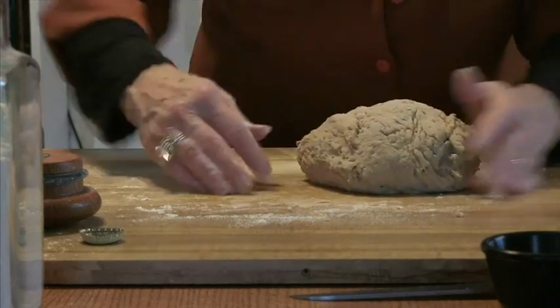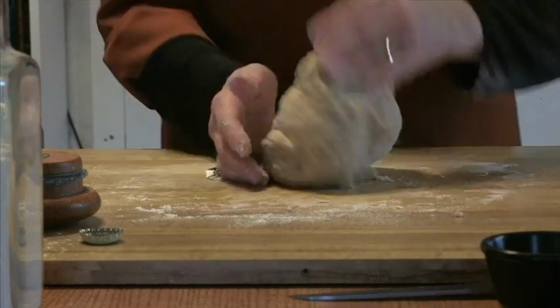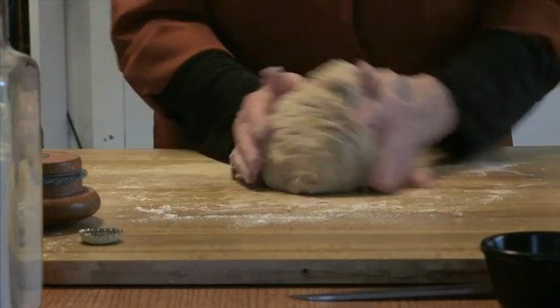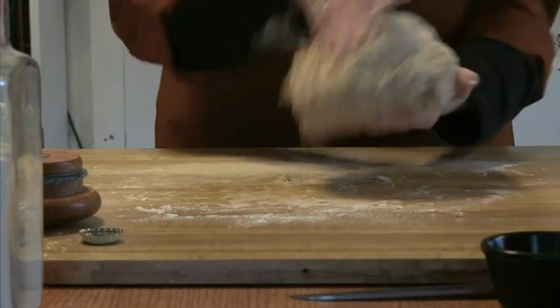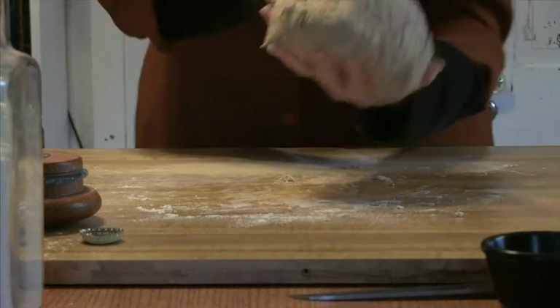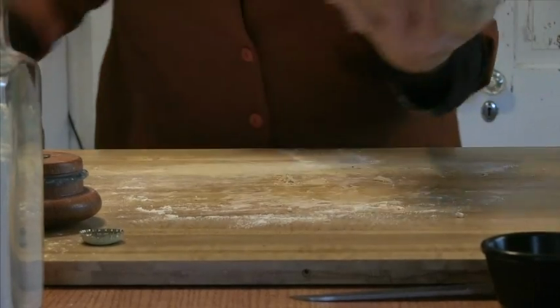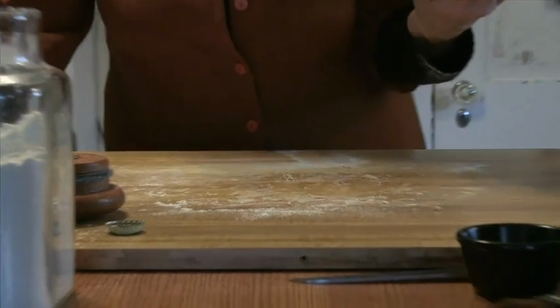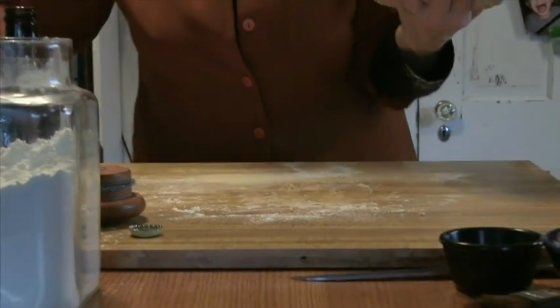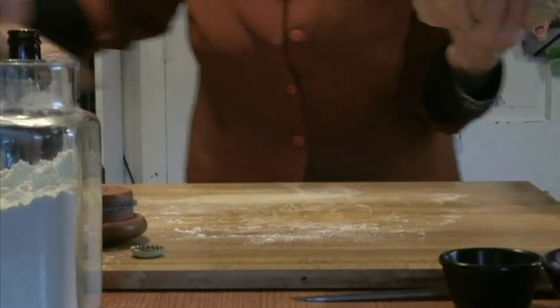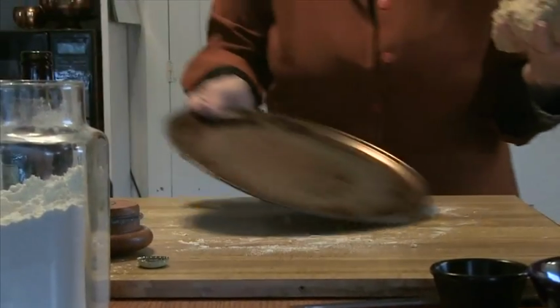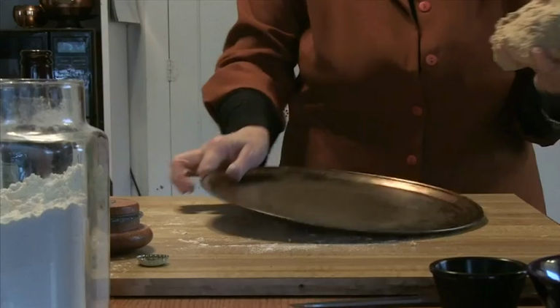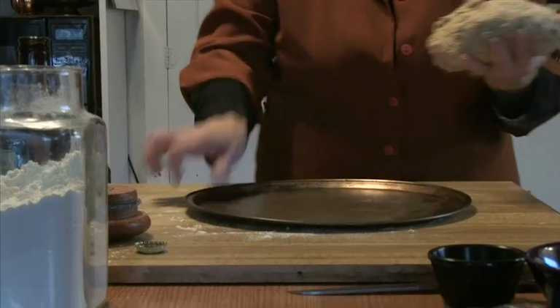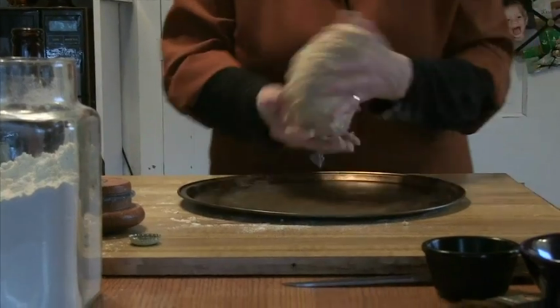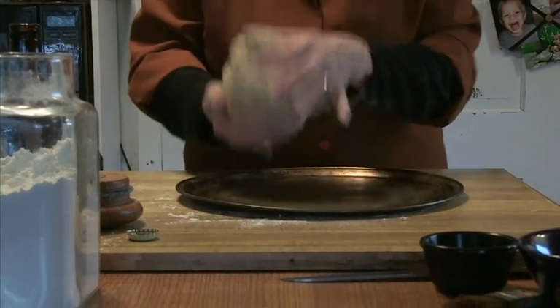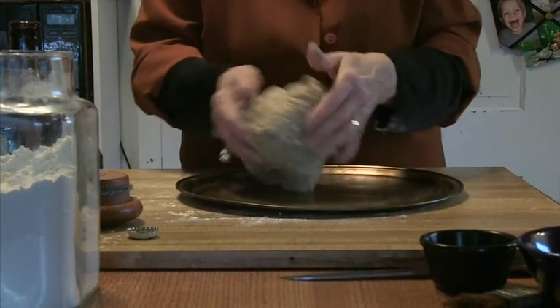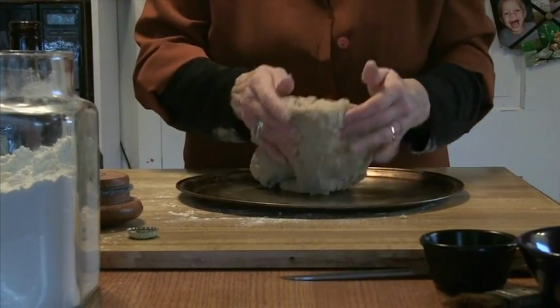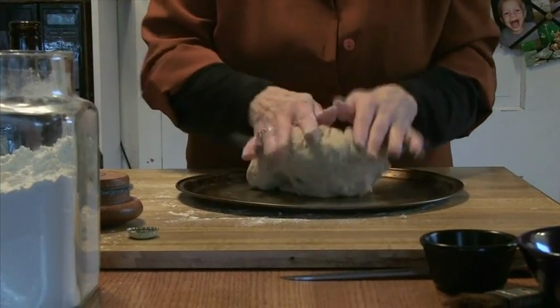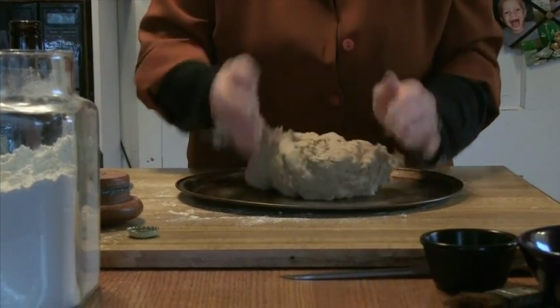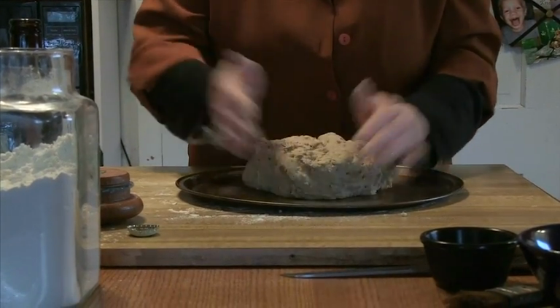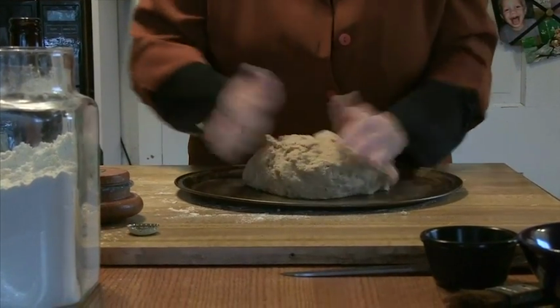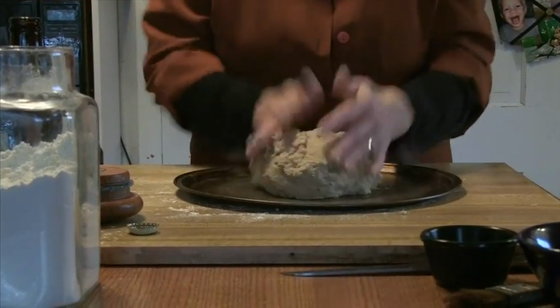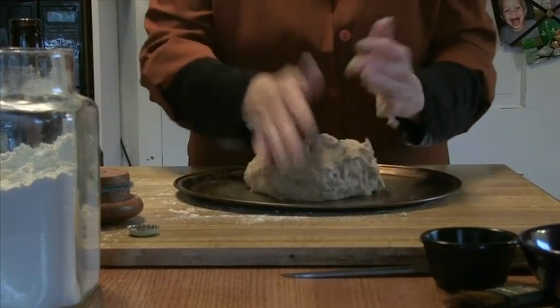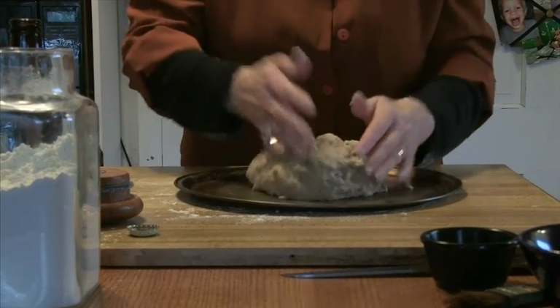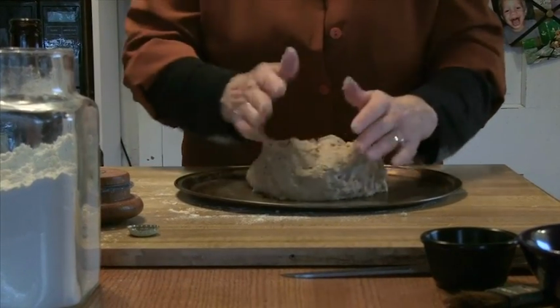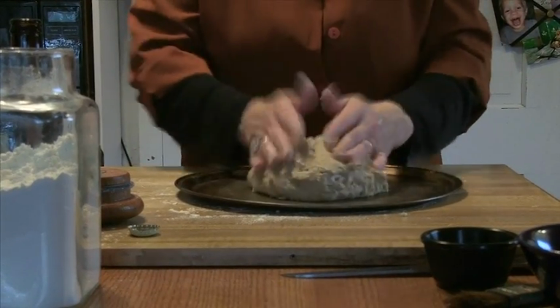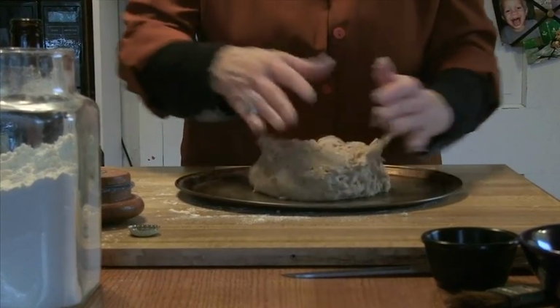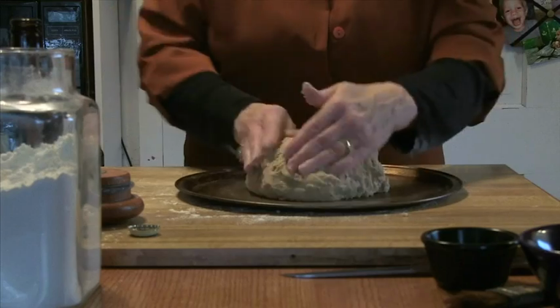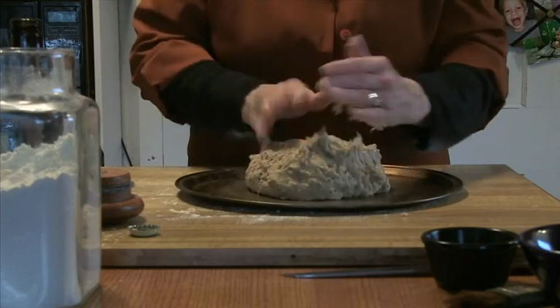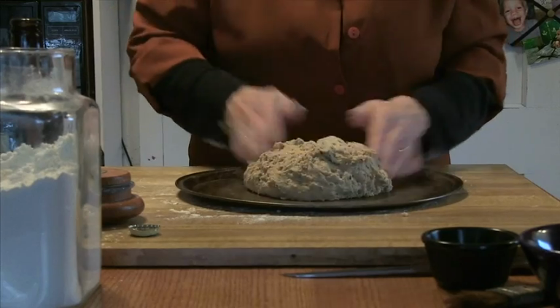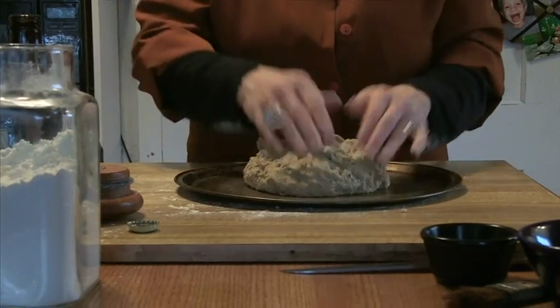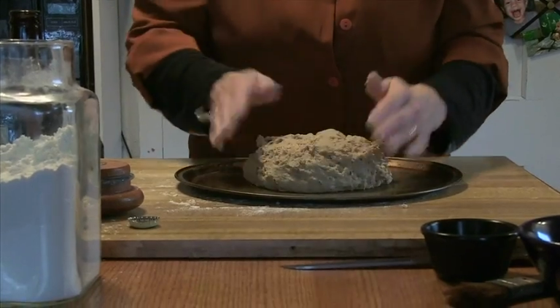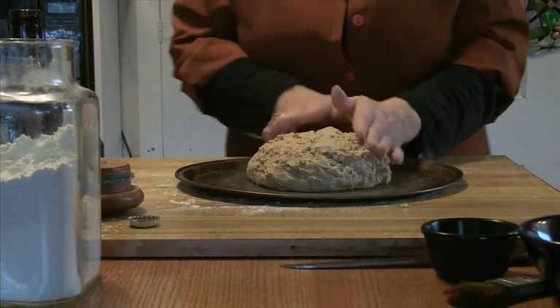We're going to put it on our baking pan. Nothing special with the baking pan. You could use a little bit of oil, grease, or butter on the bottom of the pan, but it's not necessary.